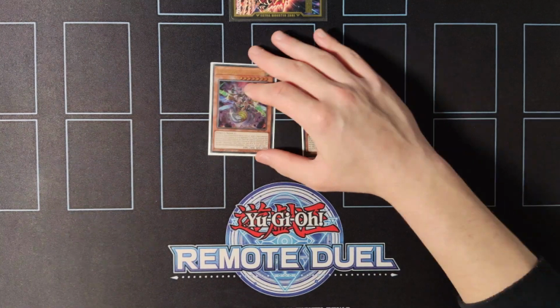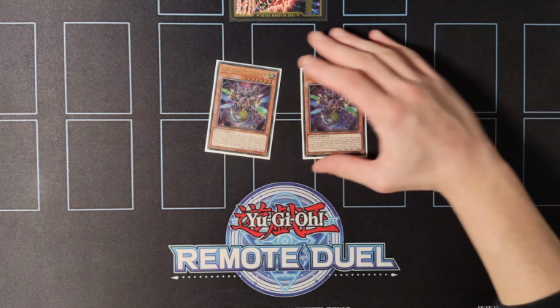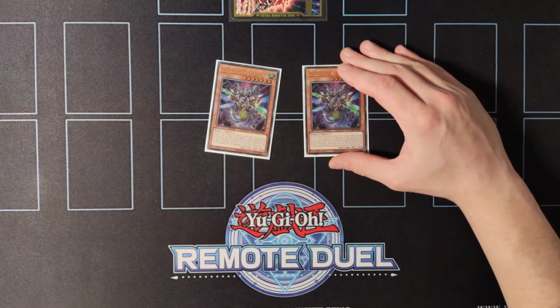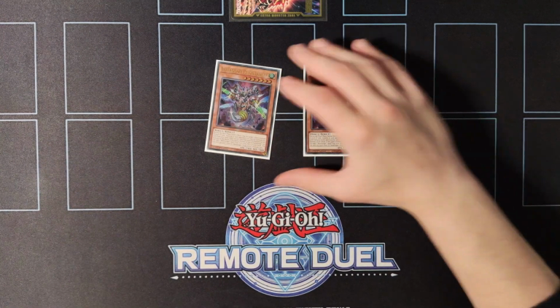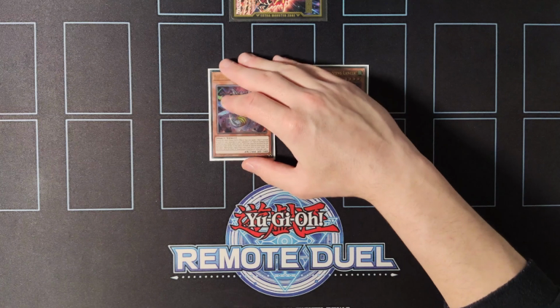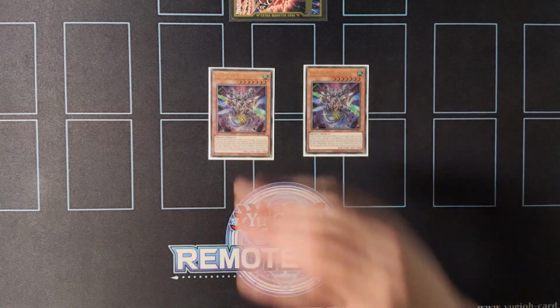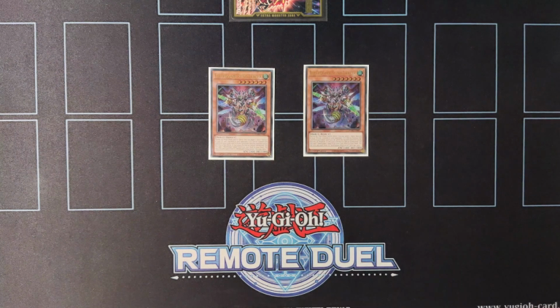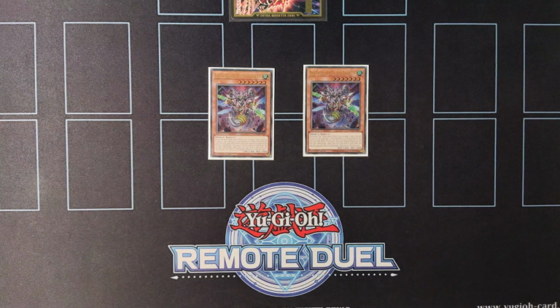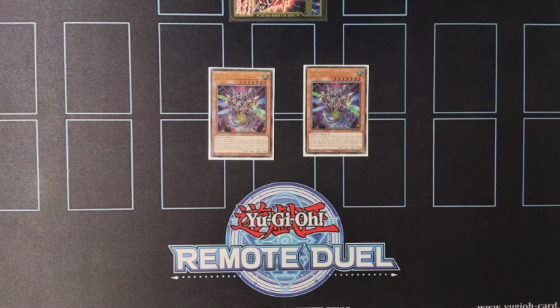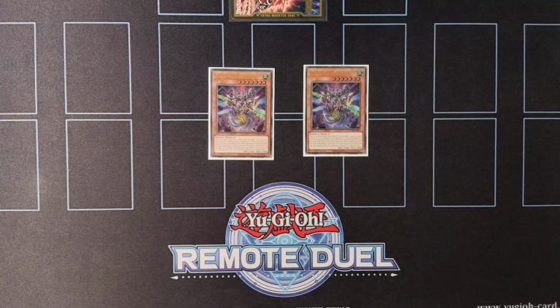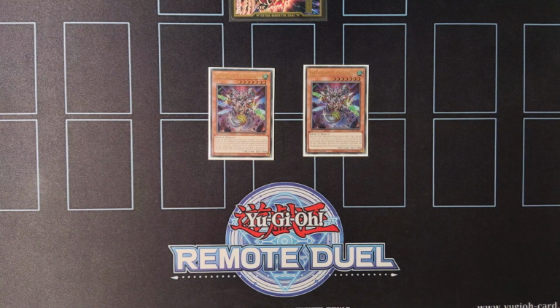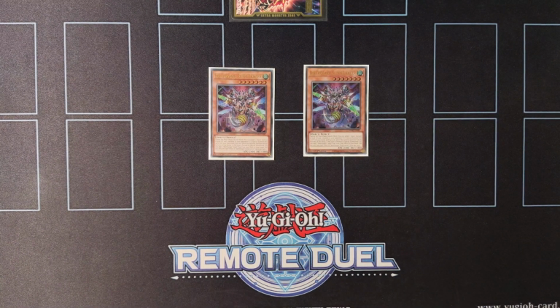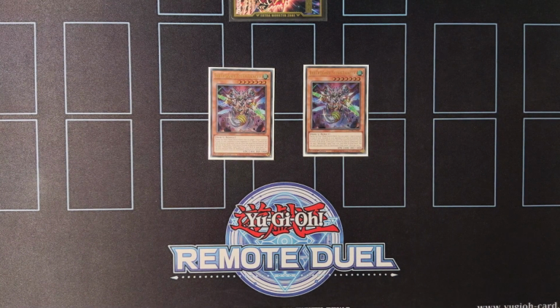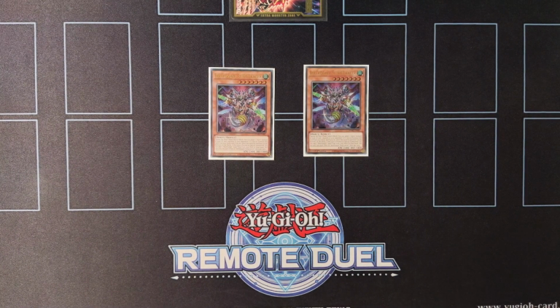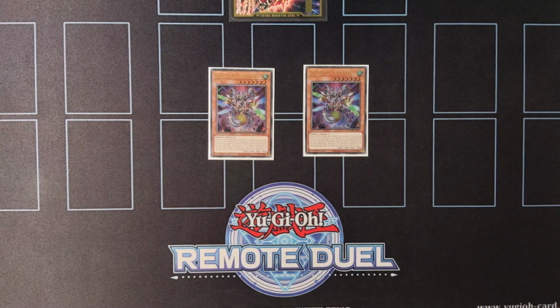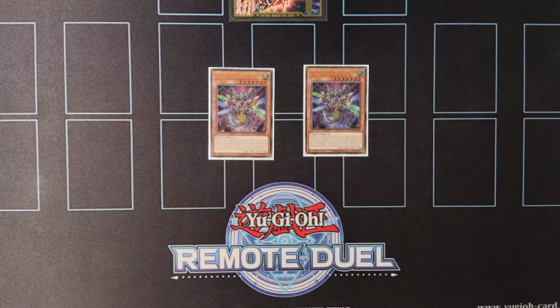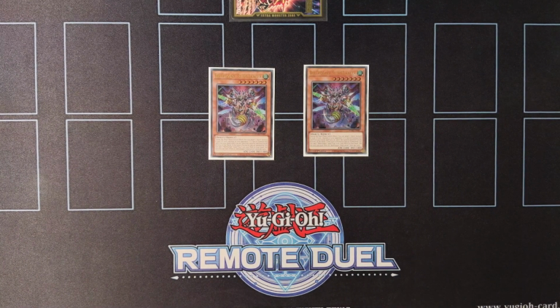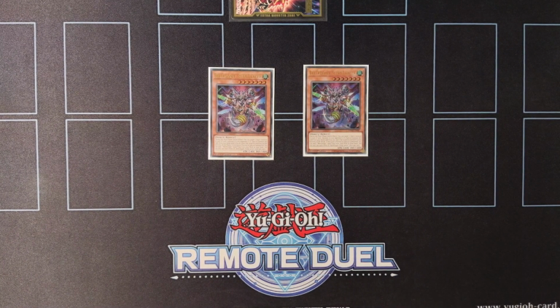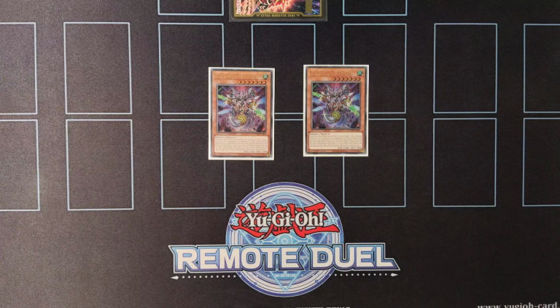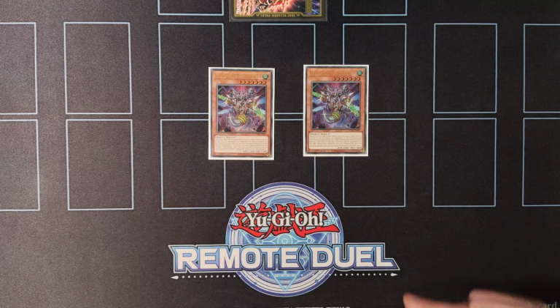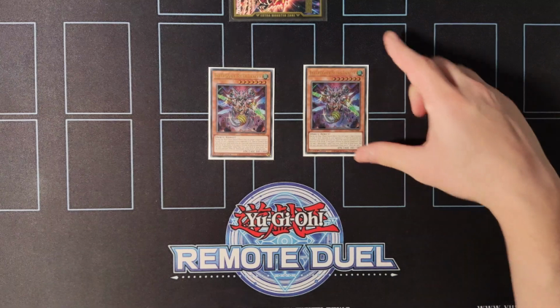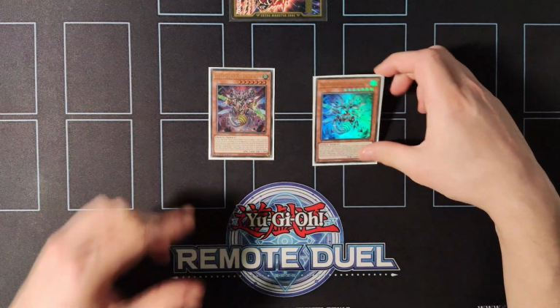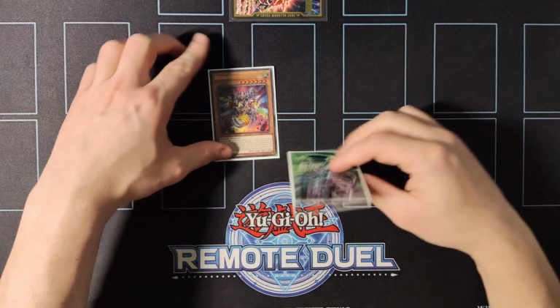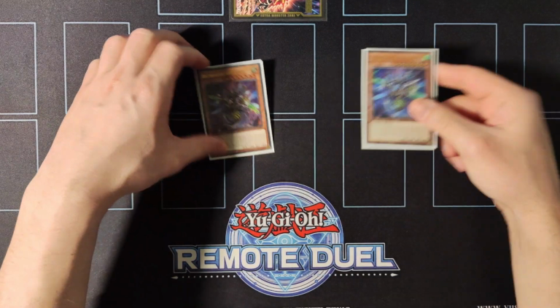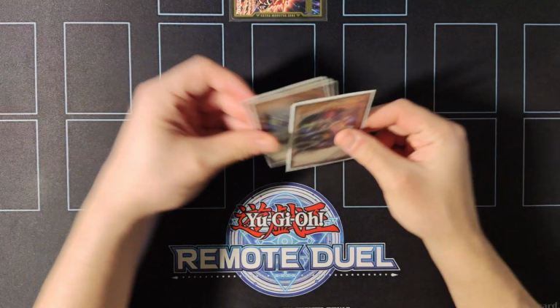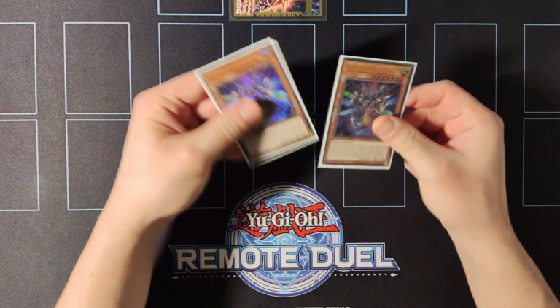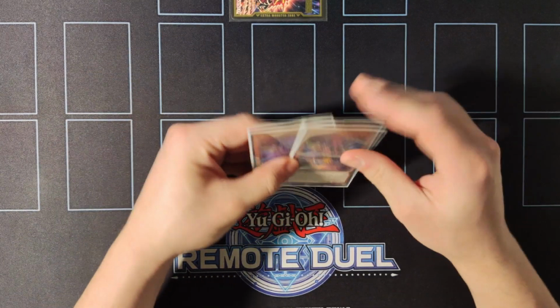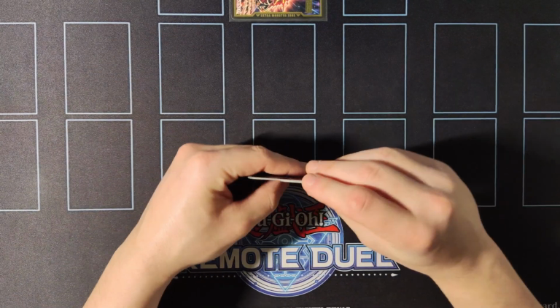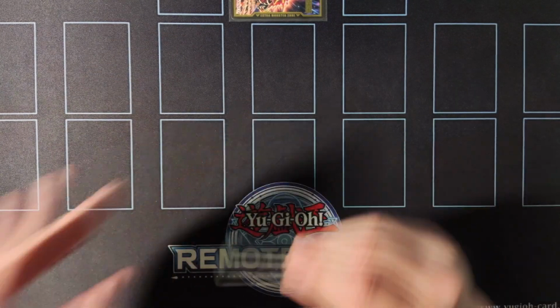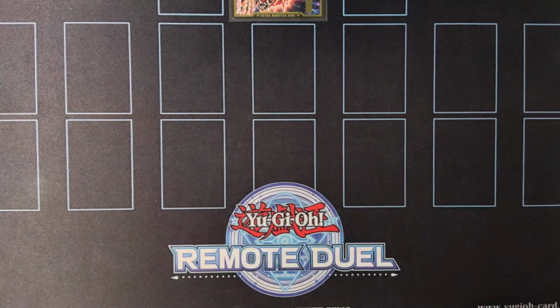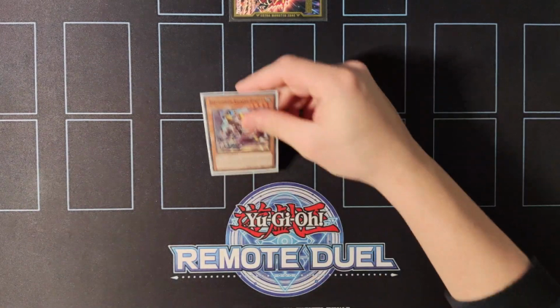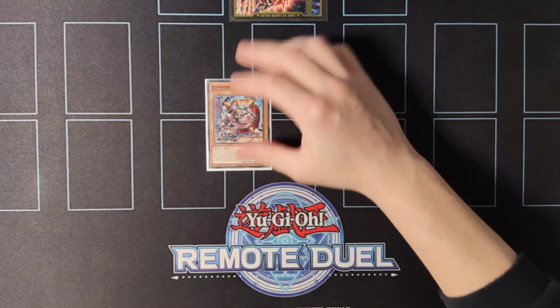Moving on to the hand trap and extender of the deck, we're playing double copies of Sting Lancer. You can special summon this card from your hand by shuffling one insect monster from your graveyard and one monster from your opponent's graveyard, and then search a Beetrooper spell or trap.